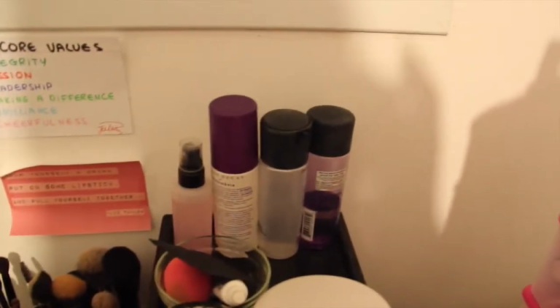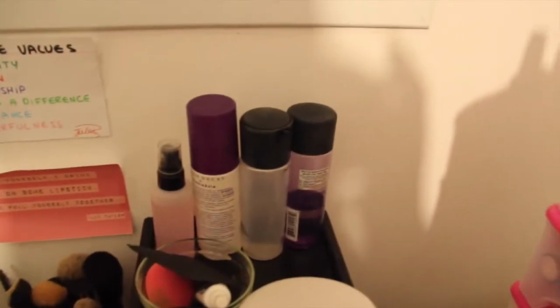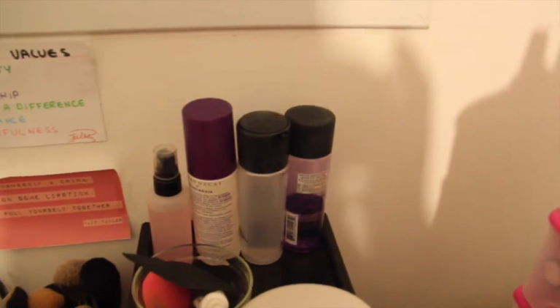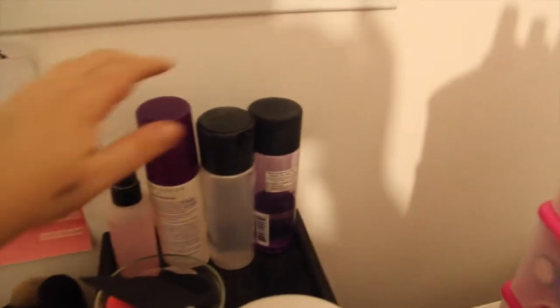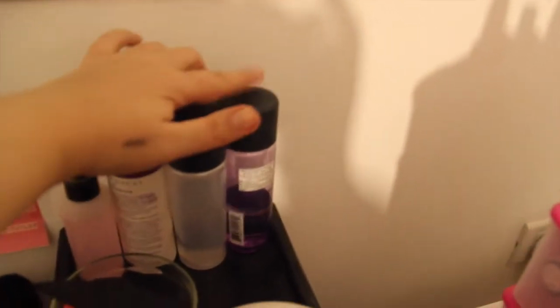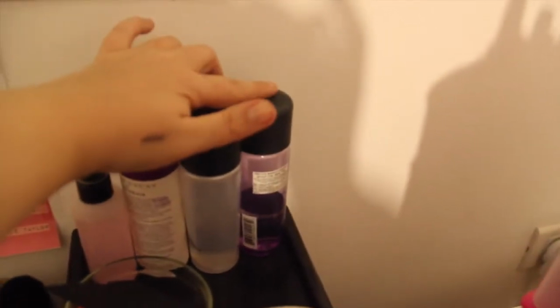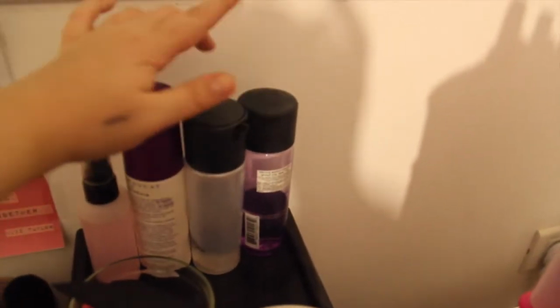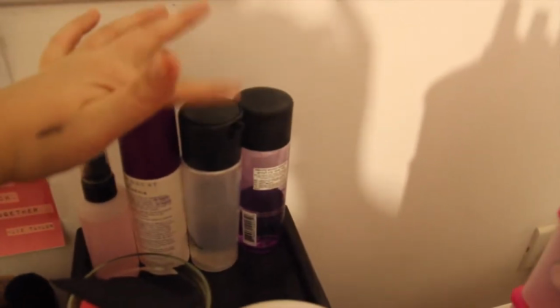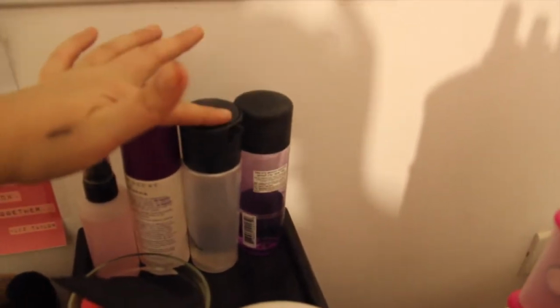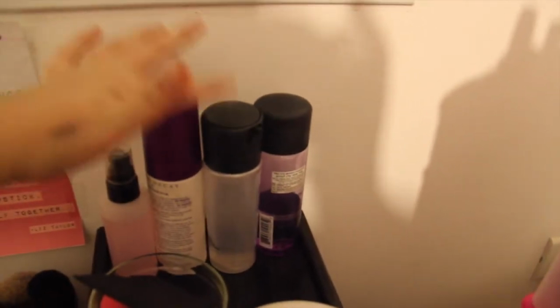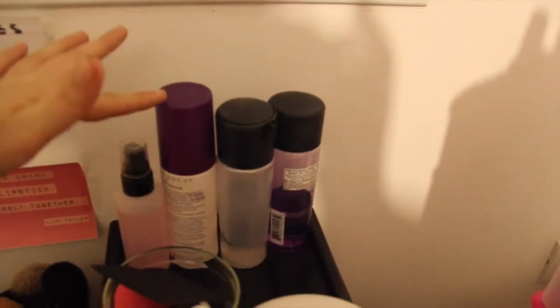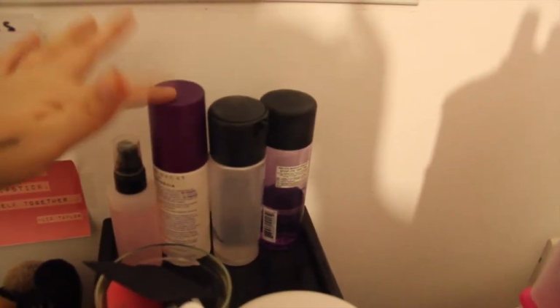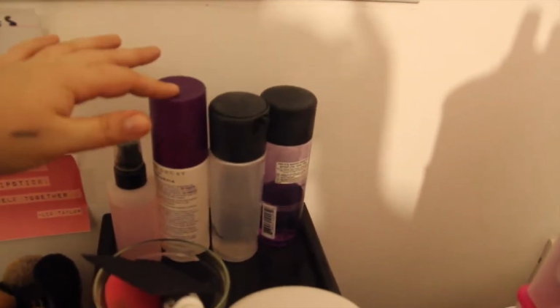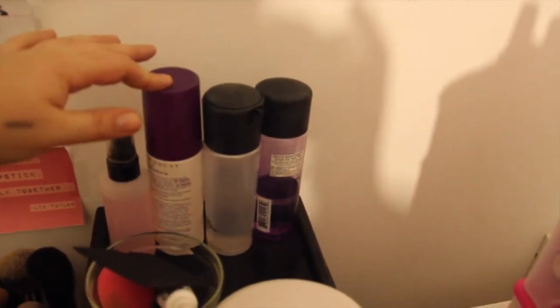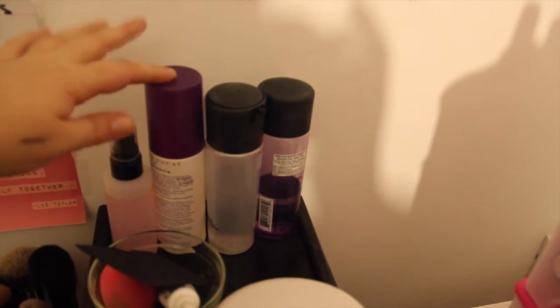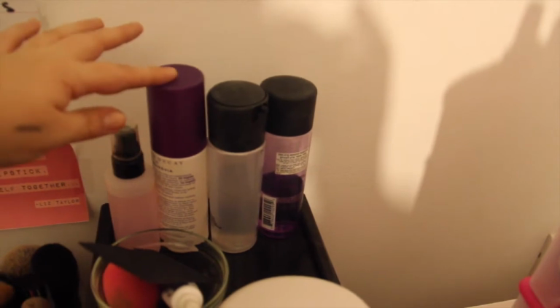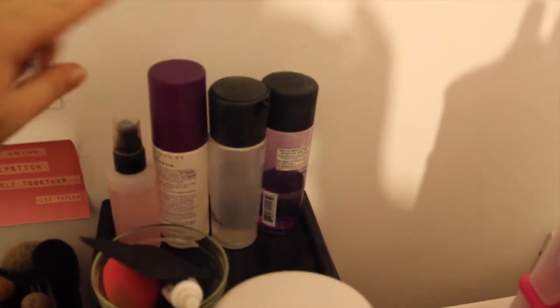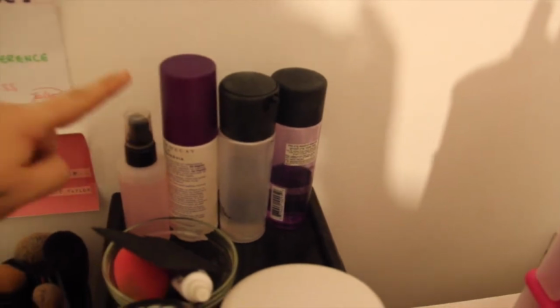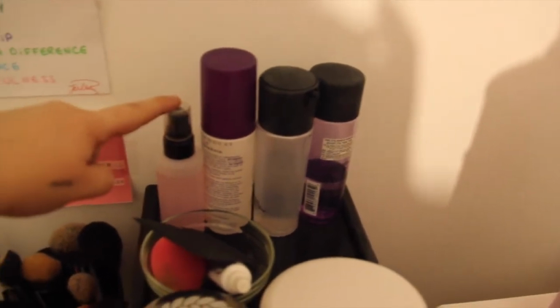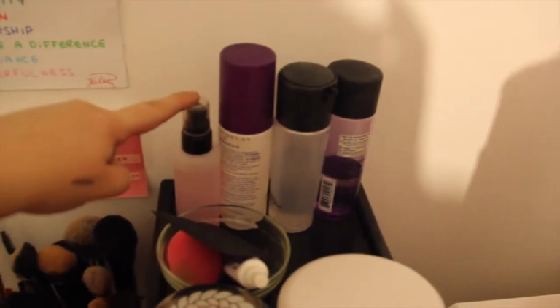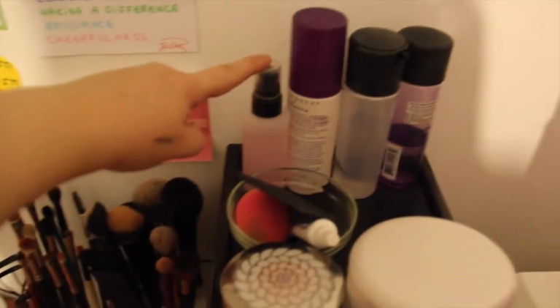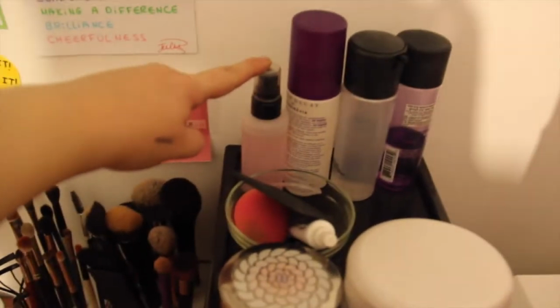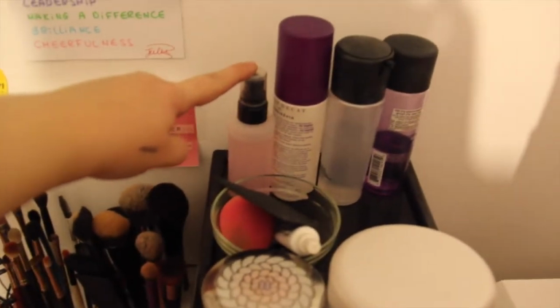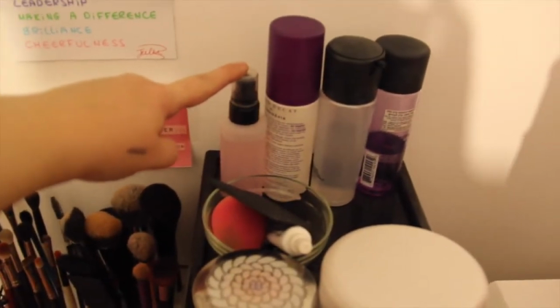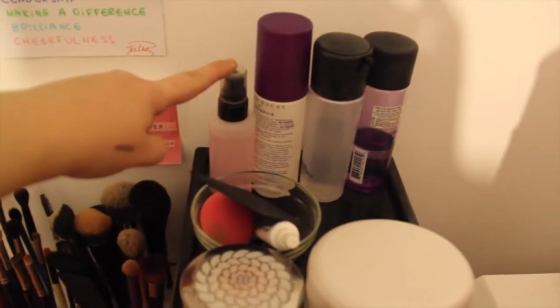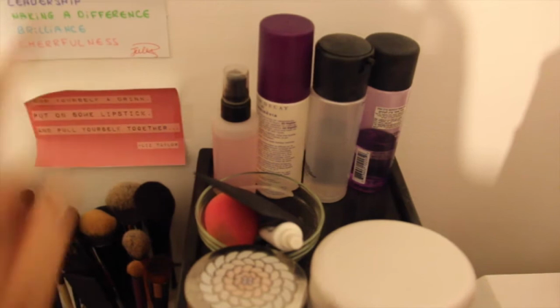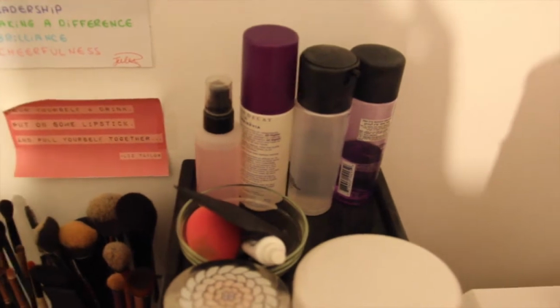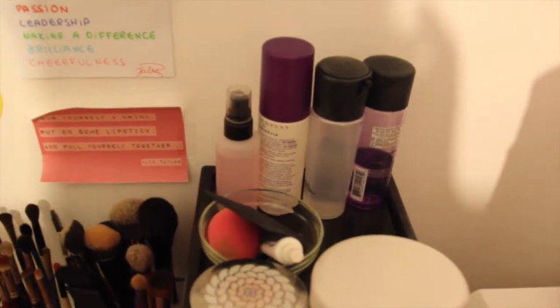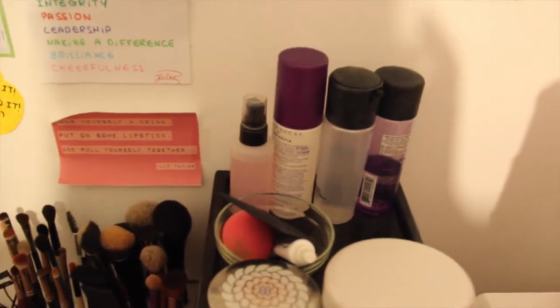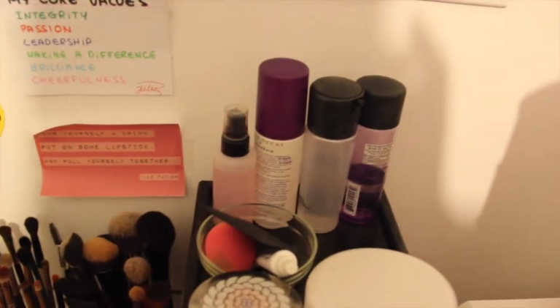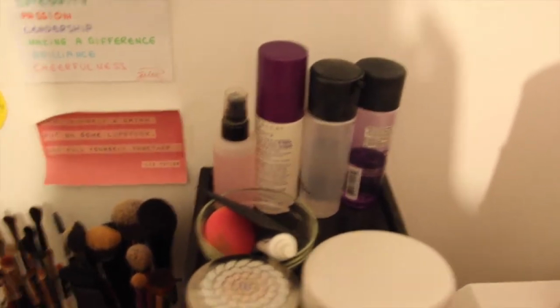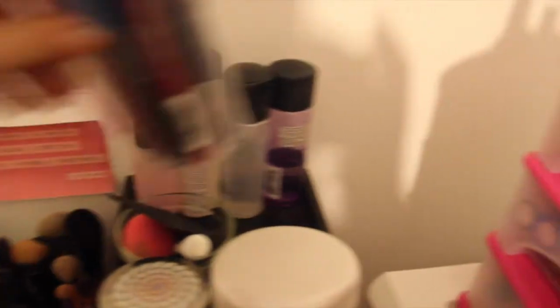Behind it I have a MAC makeup remover, MAC Fix Plus, All Nighter by Urban Decay, and my little MAC brush cleanser for spot cleaning, which I use on a day-to-day basis.